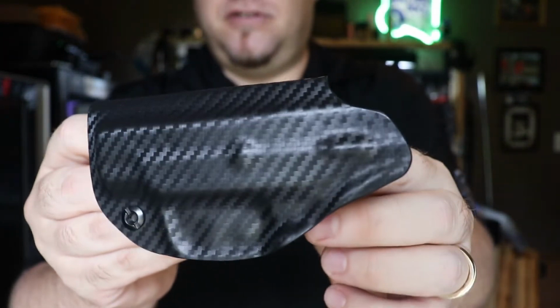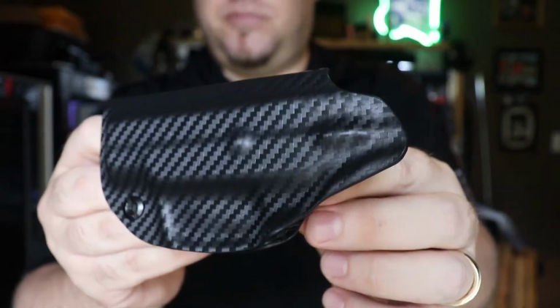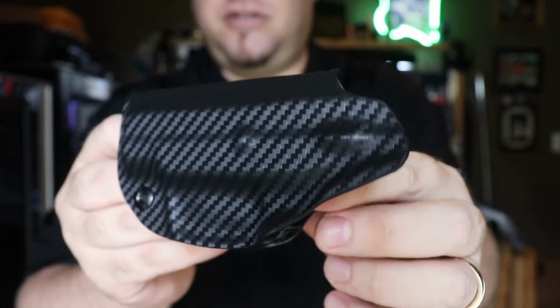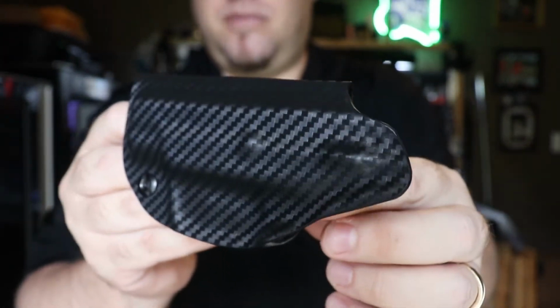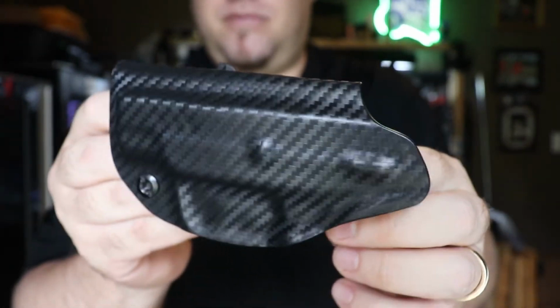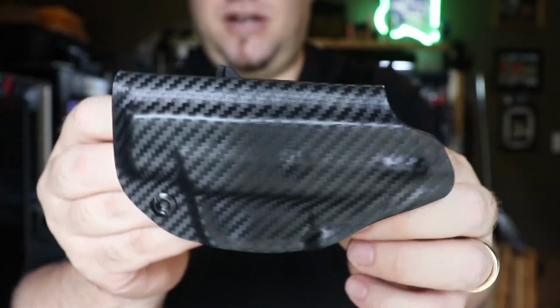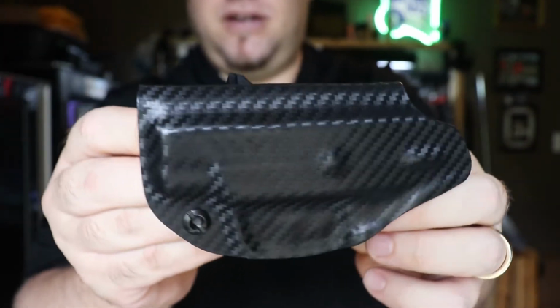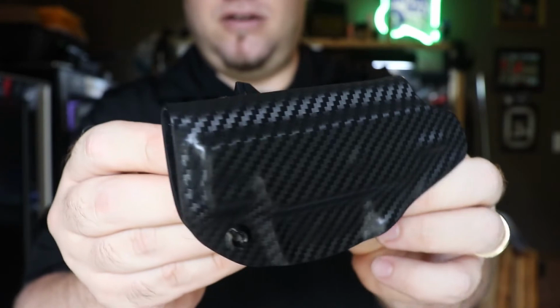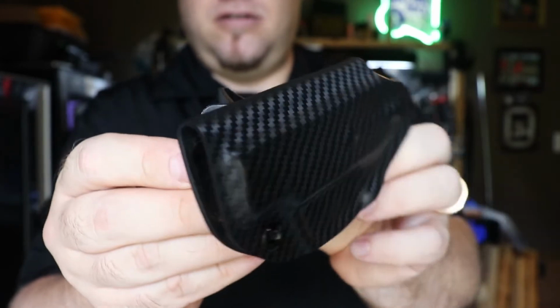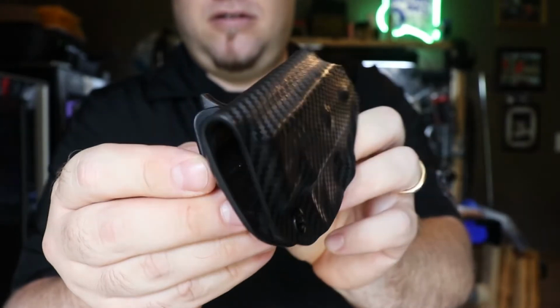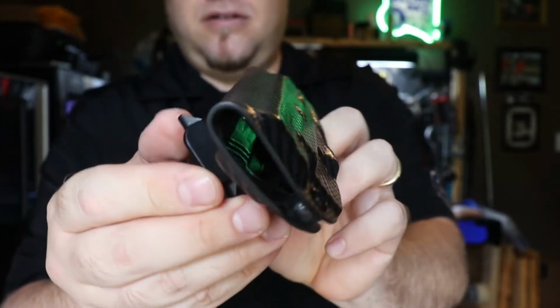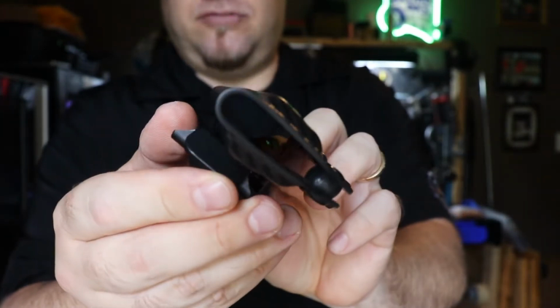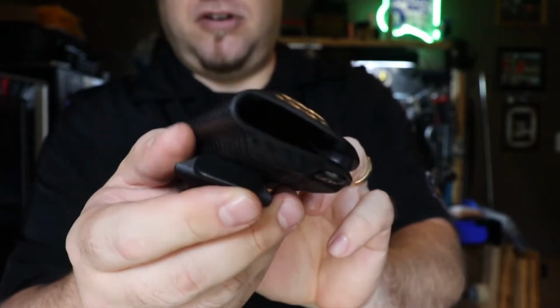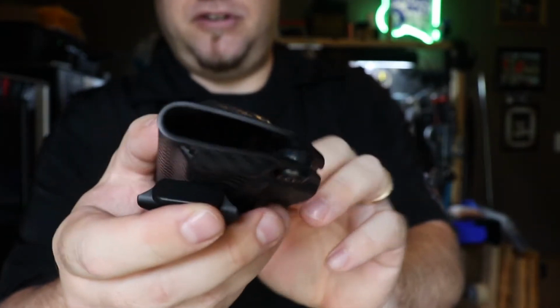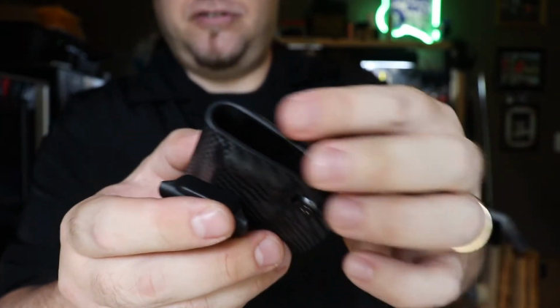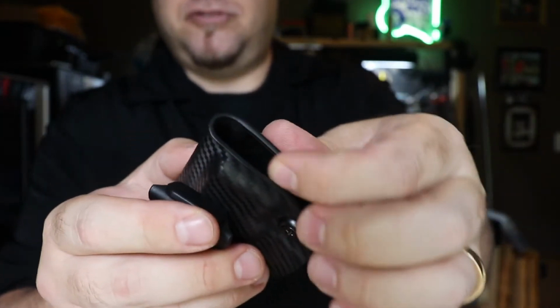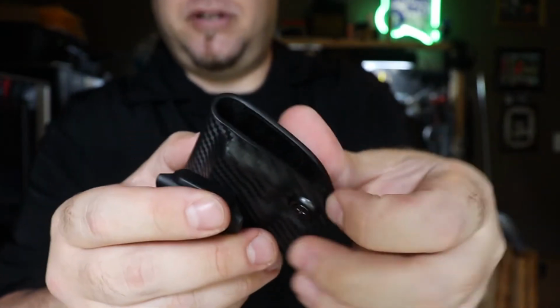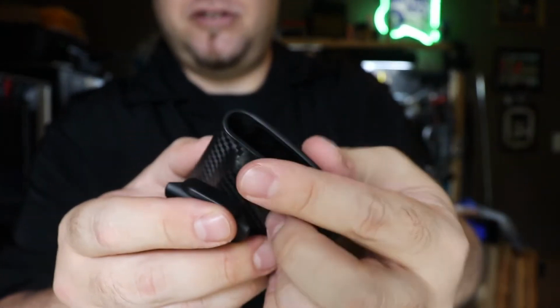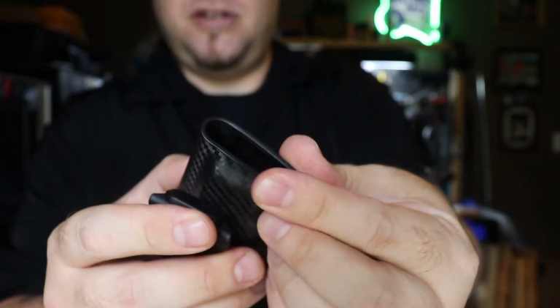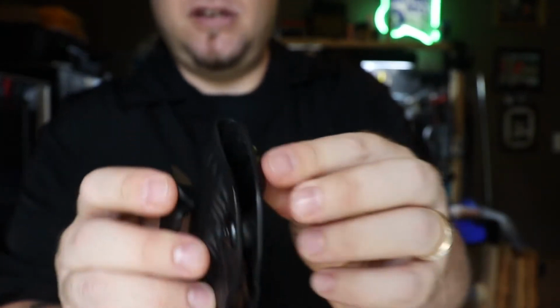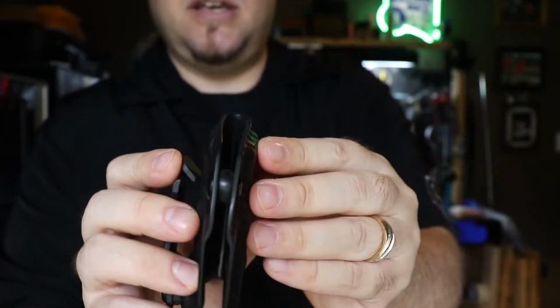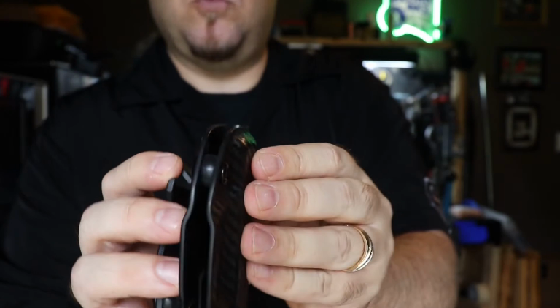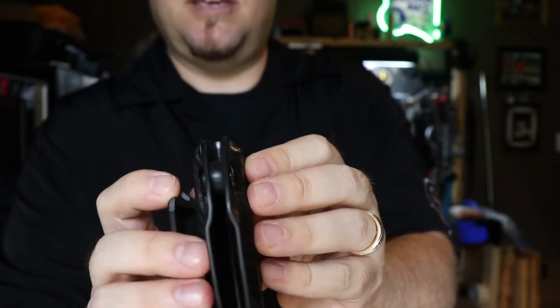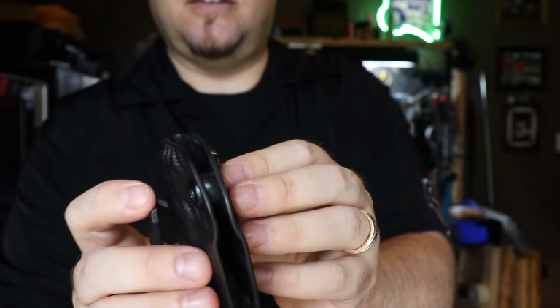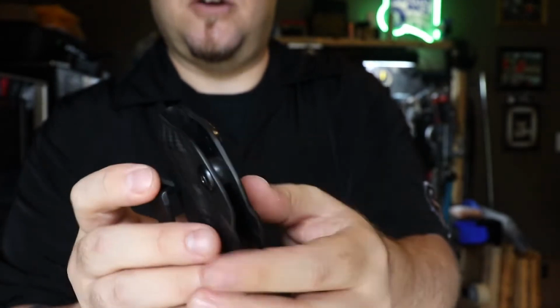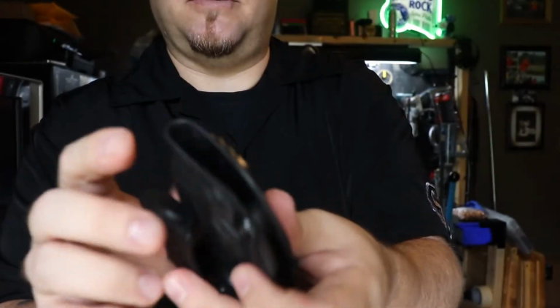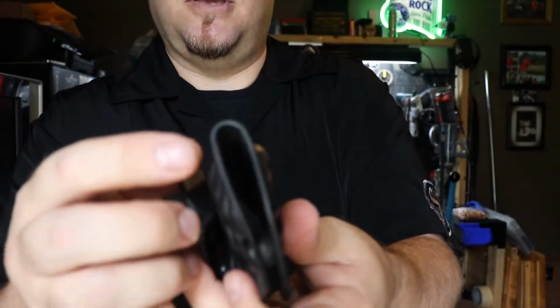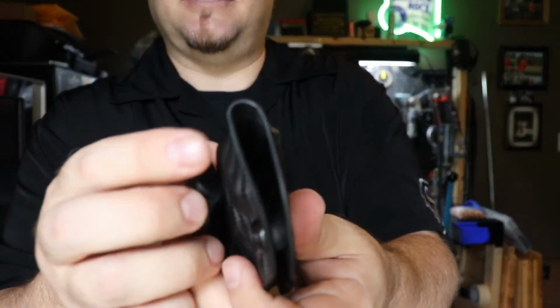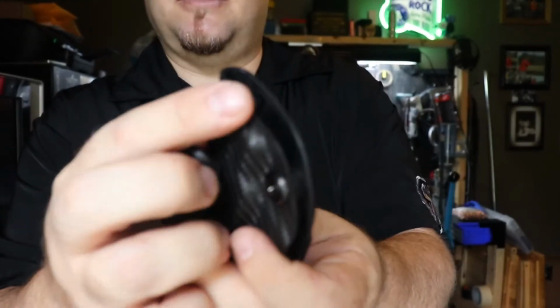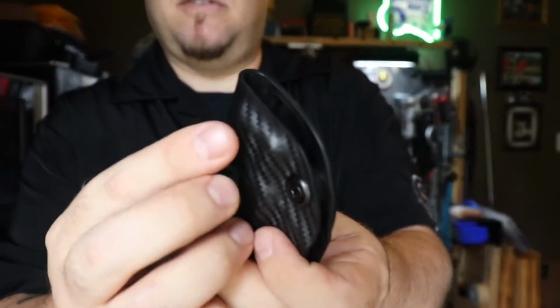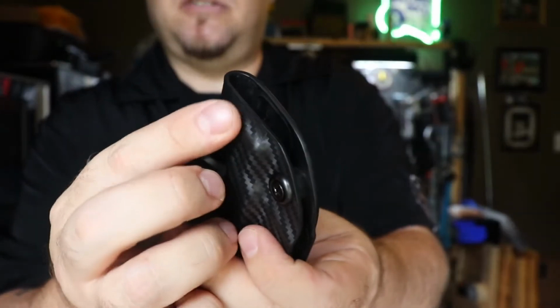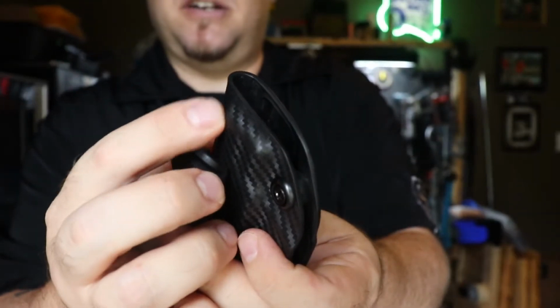Concealment Express, carbon fiber black. Nice rounded-off edges, no sharp edges. And one thing to note — see how this bevels in right here.